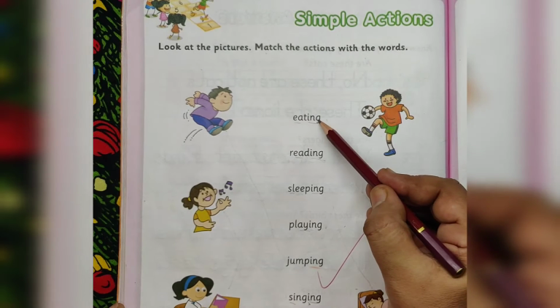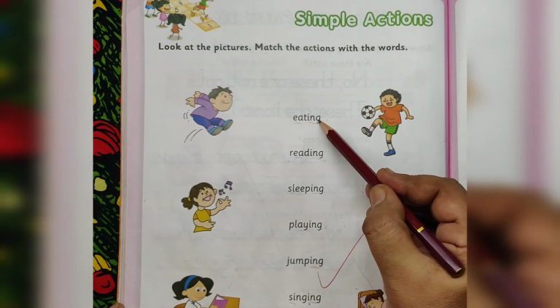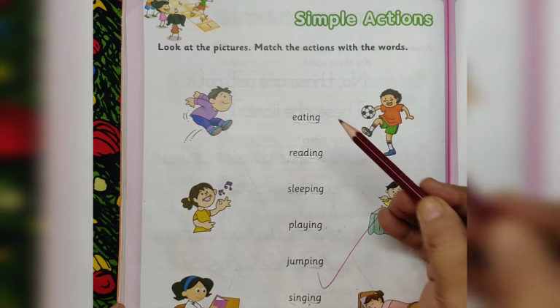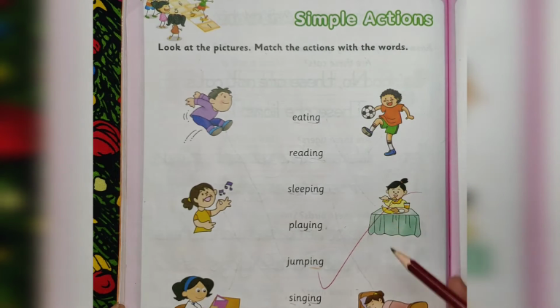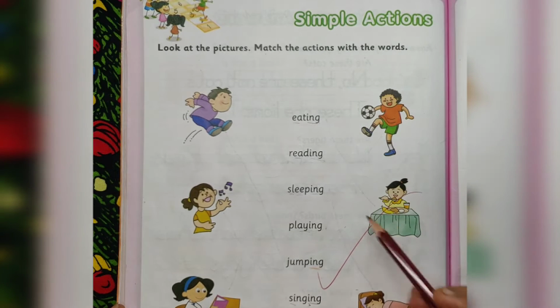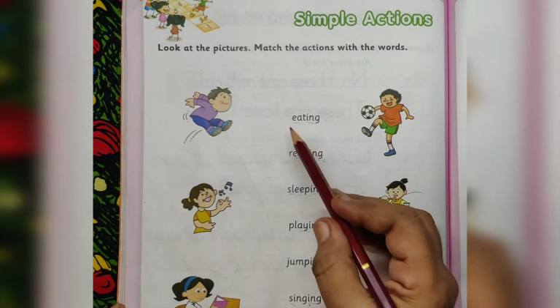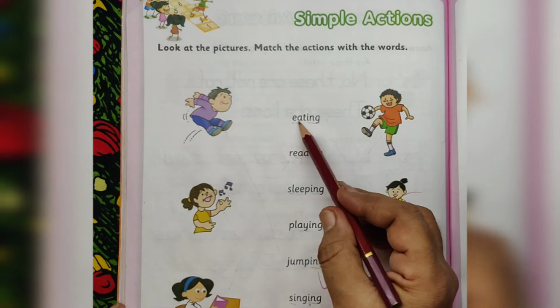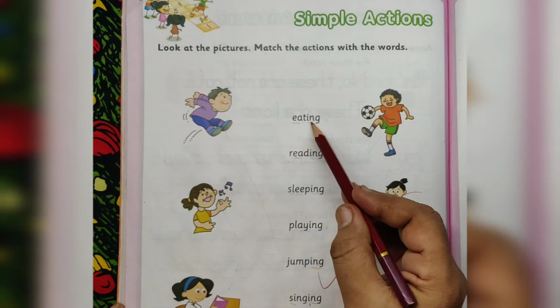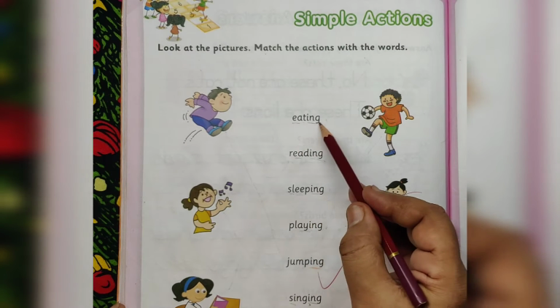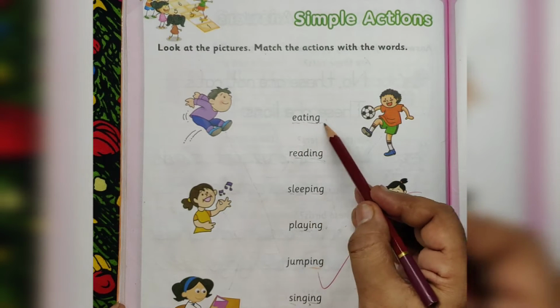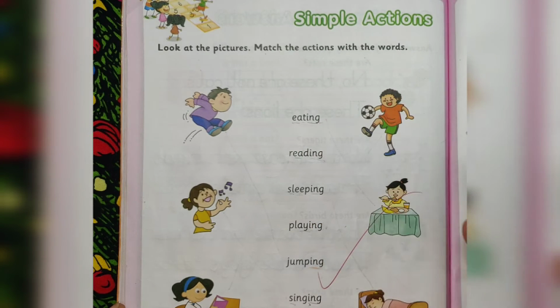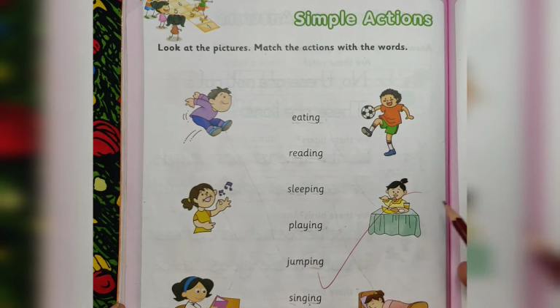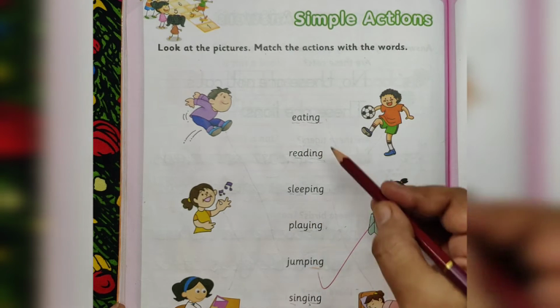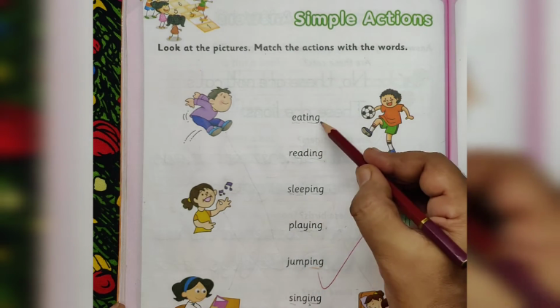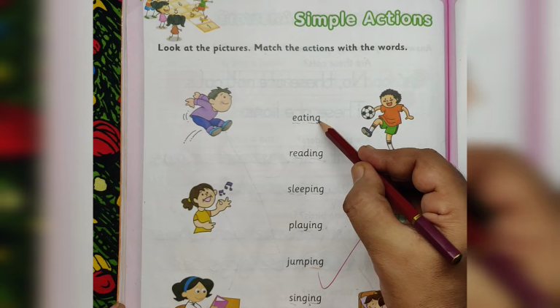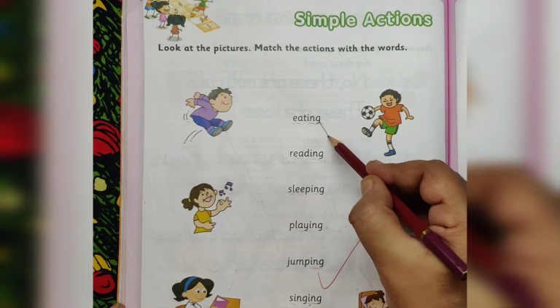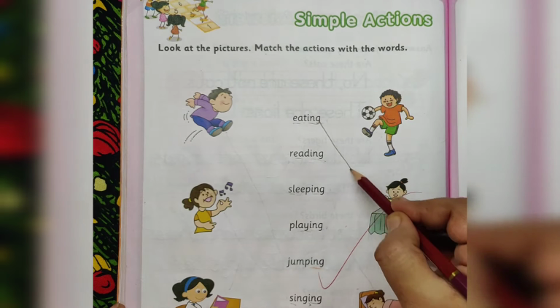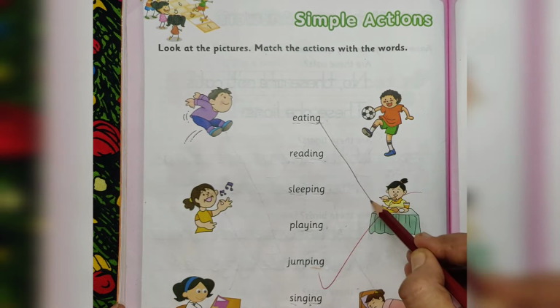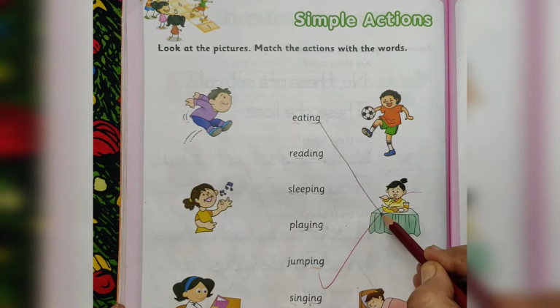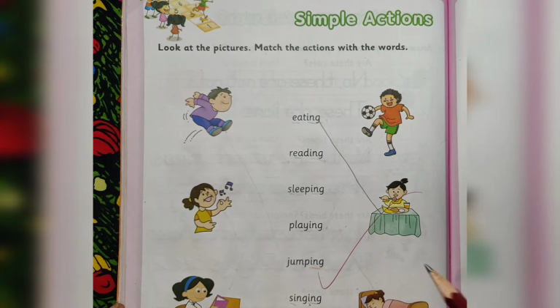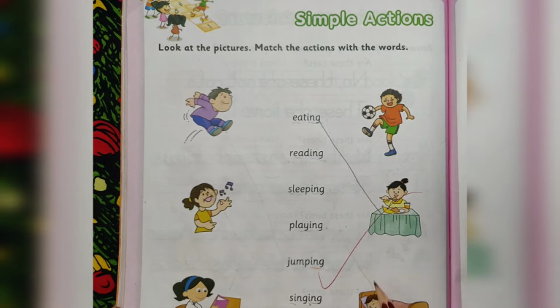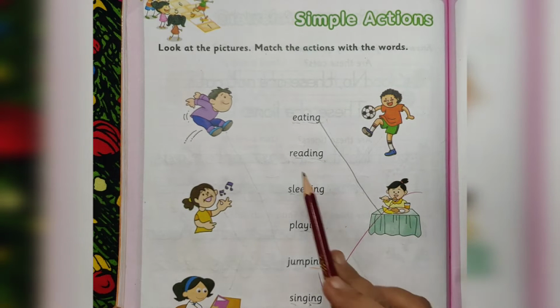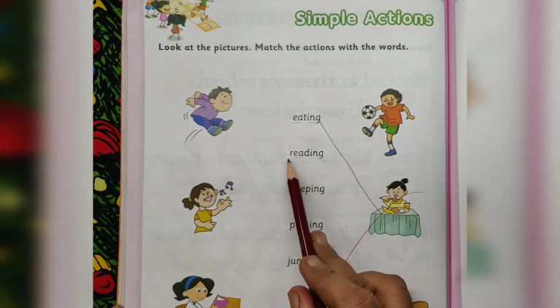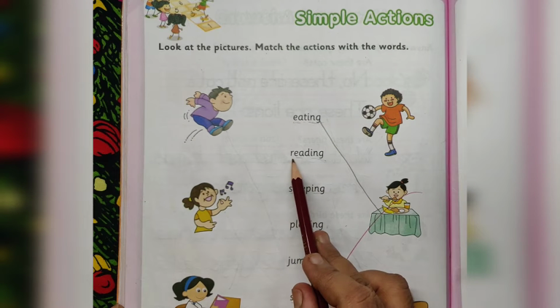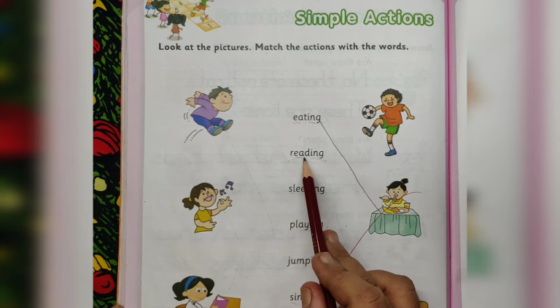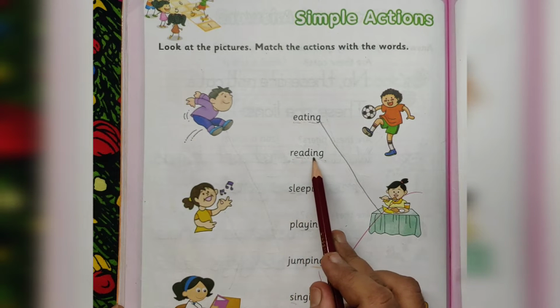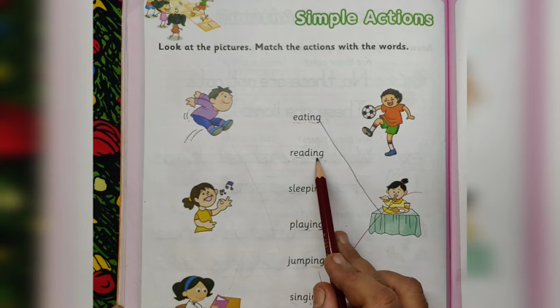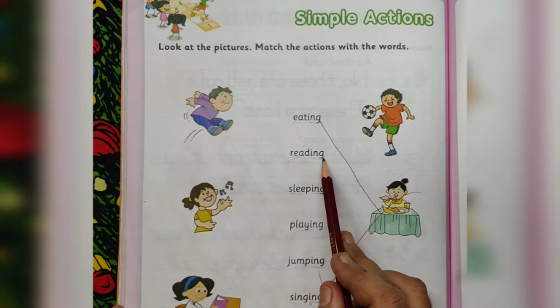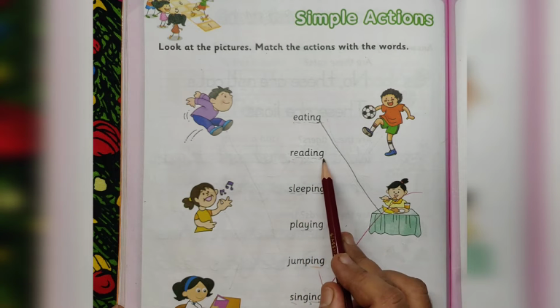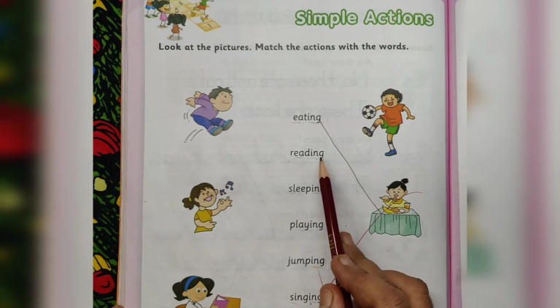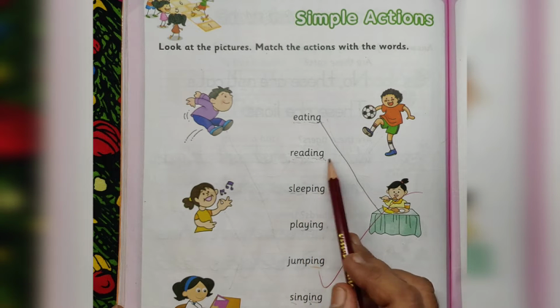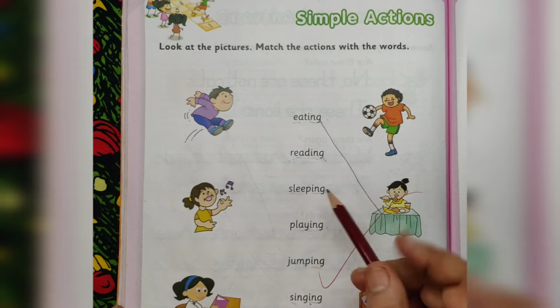Eating. E-A-T-I-N-G. She is eating. R-E-A-D-I-N-G. Reading. She is reading.